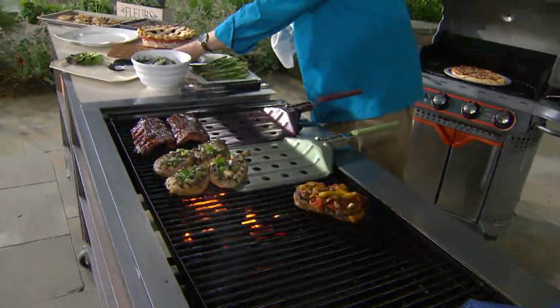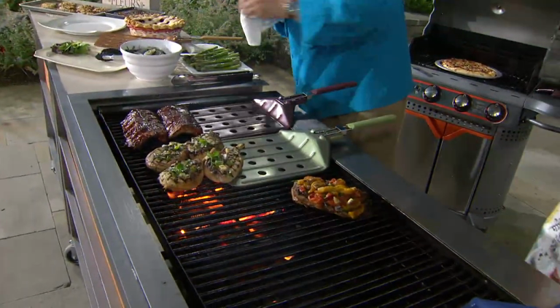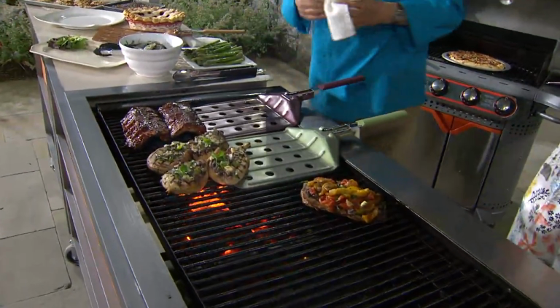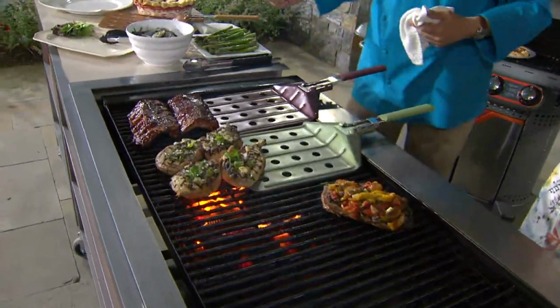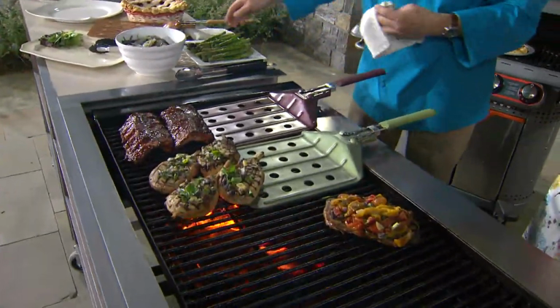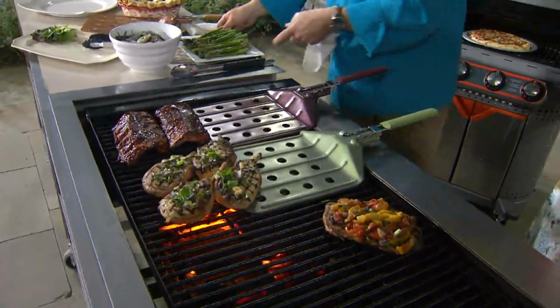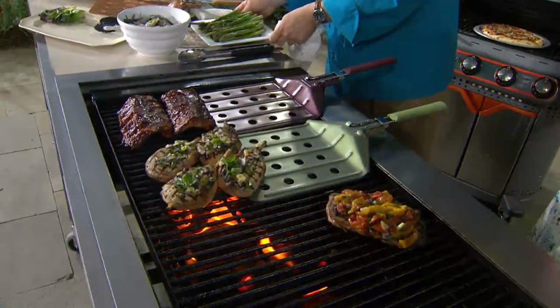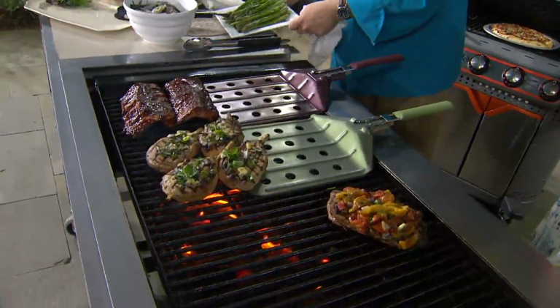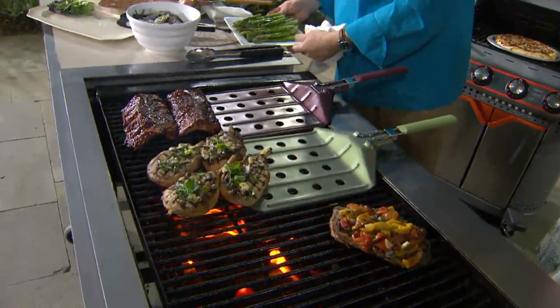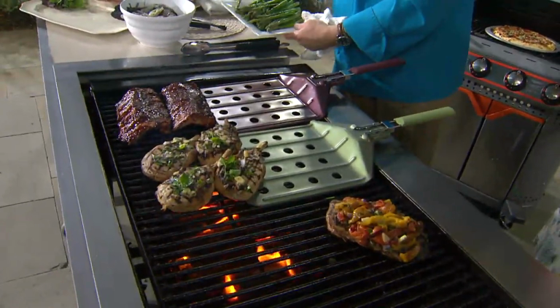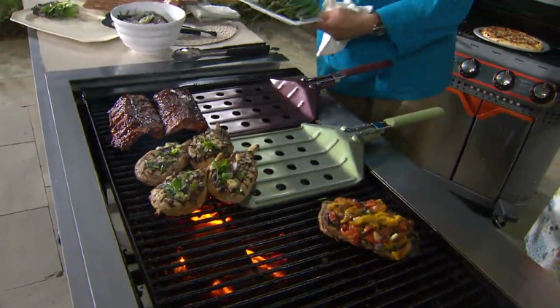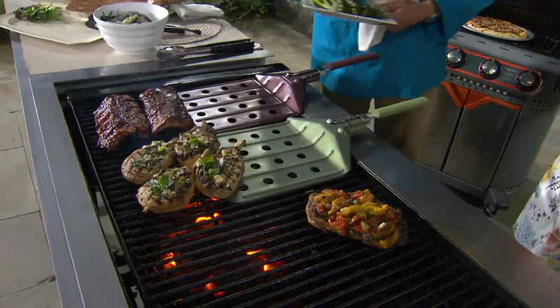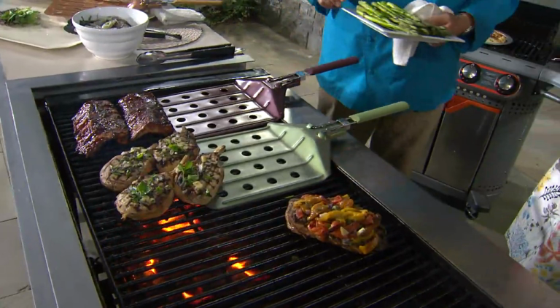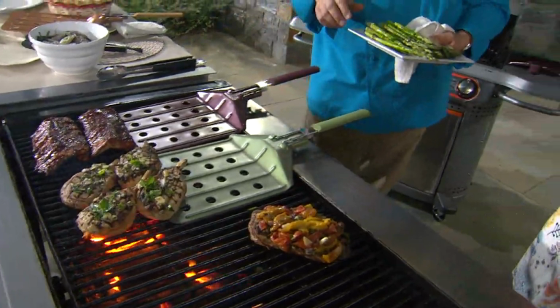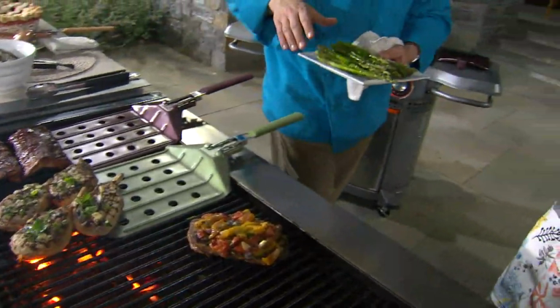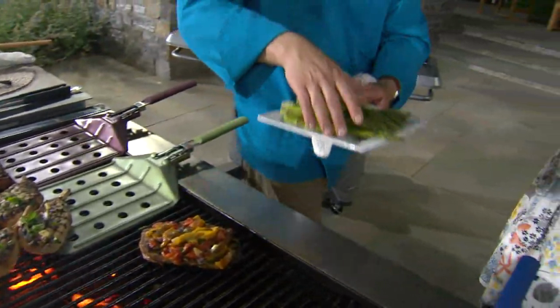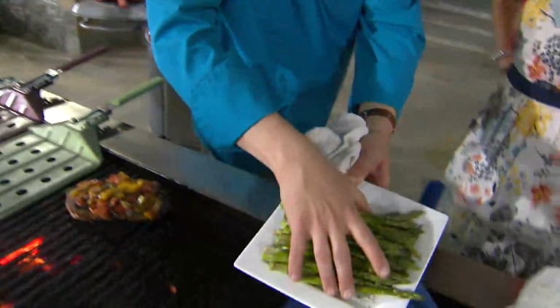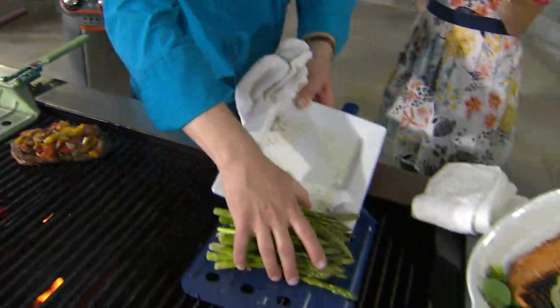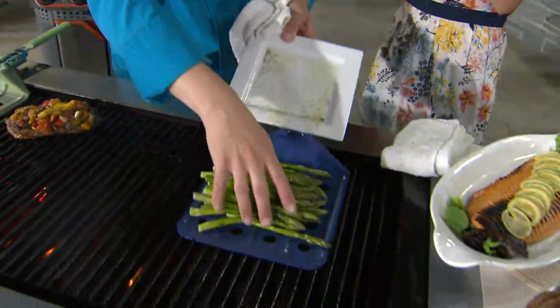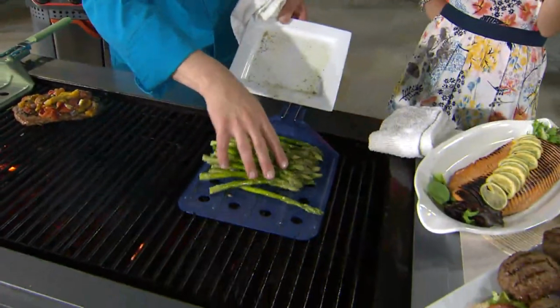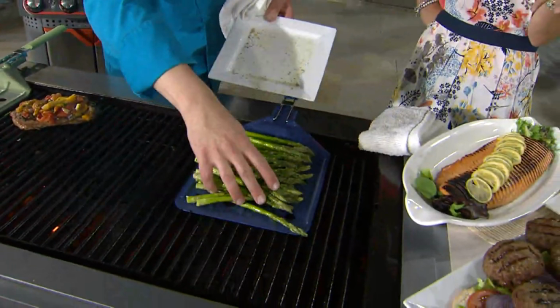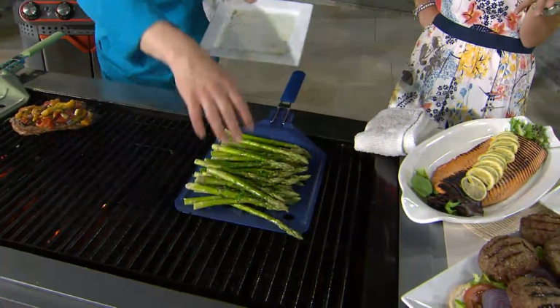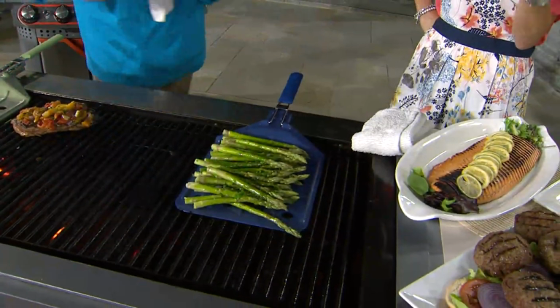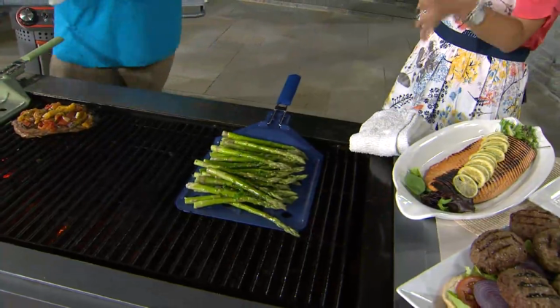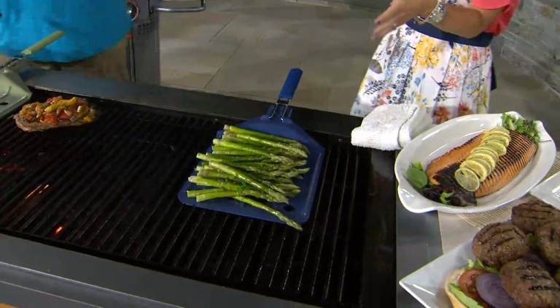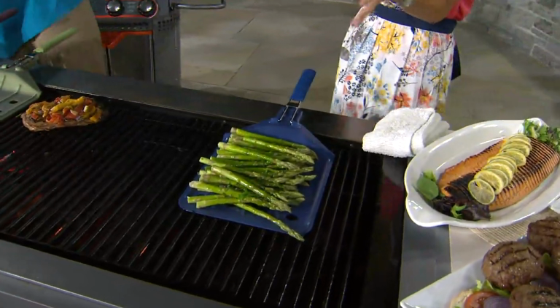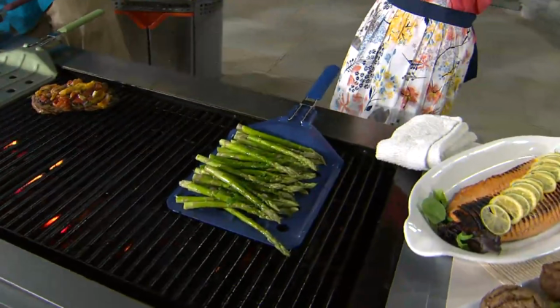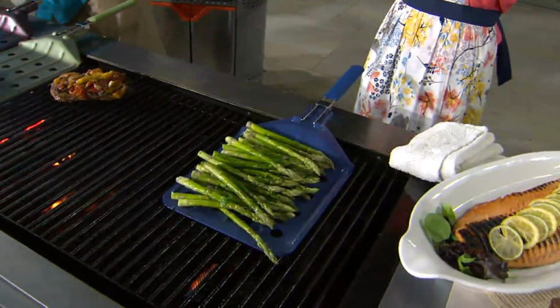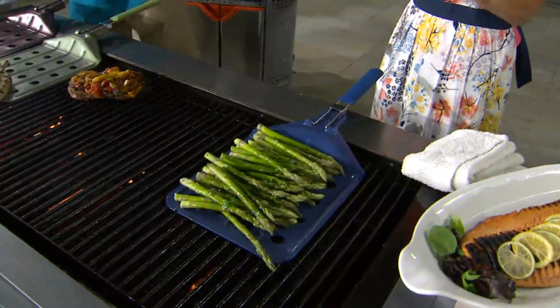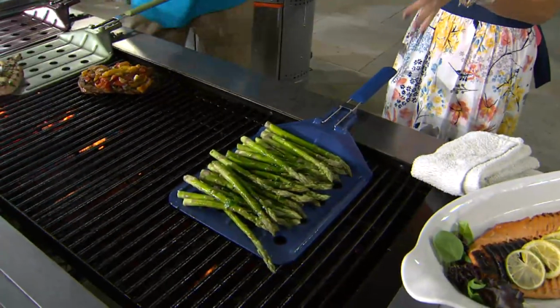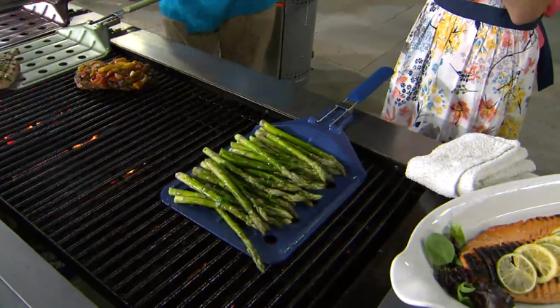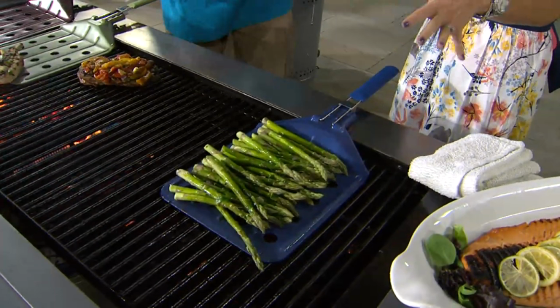If you have a griller in your life, what a great gift this would be, especially for the dads out there. I know you wouldn't get it in time for this Sunday, but if you're not going to see them on Sunday, you'll have this in seven to ten days. Give it to them as a gift because it makes sense.